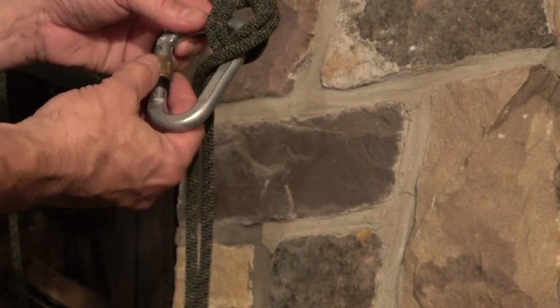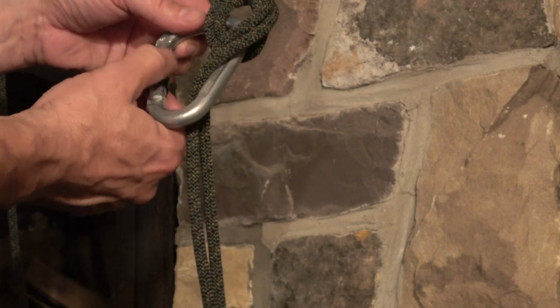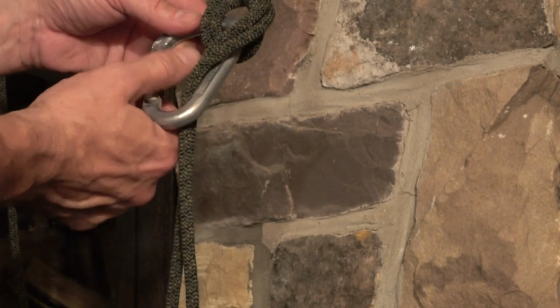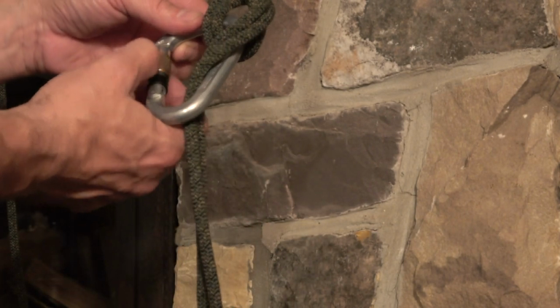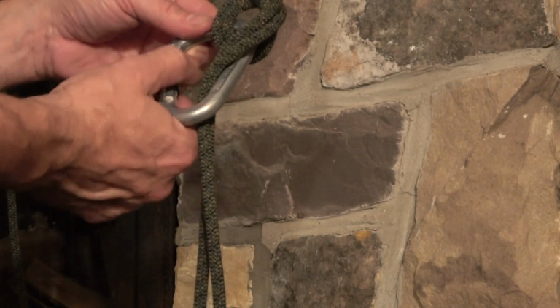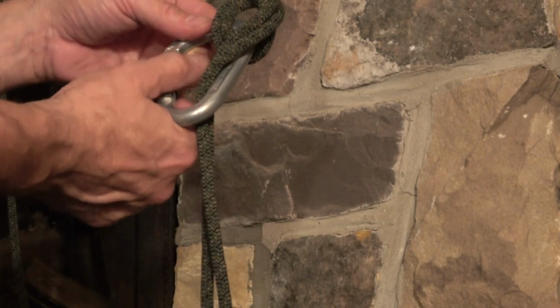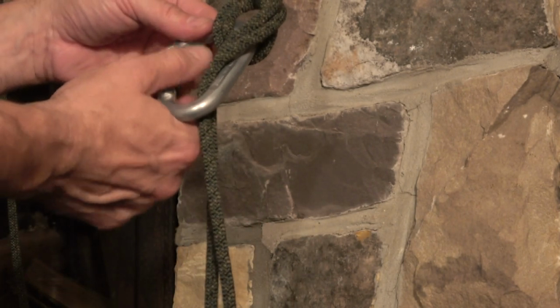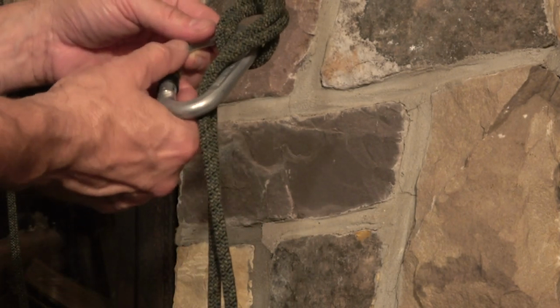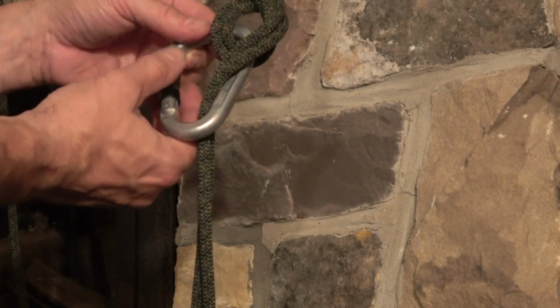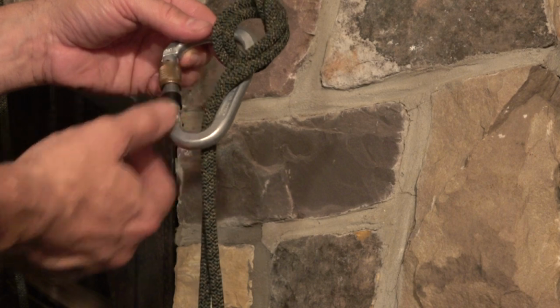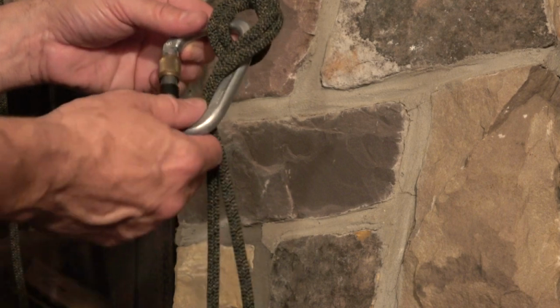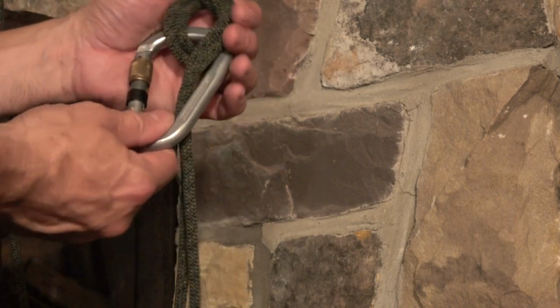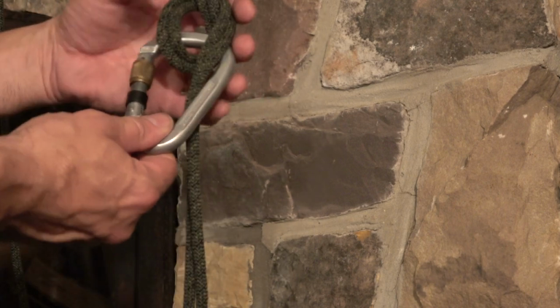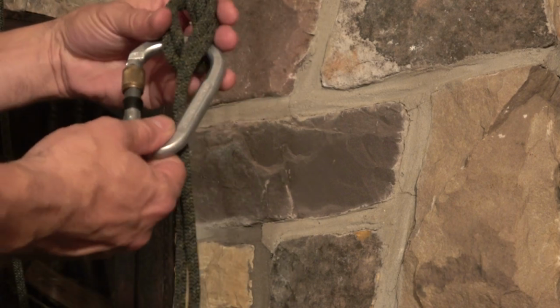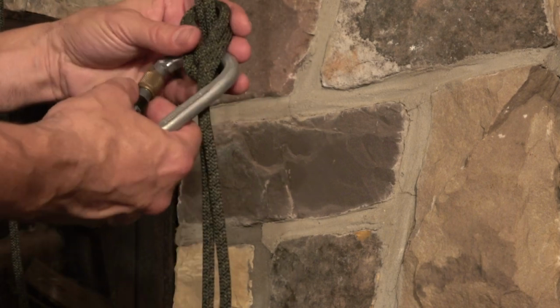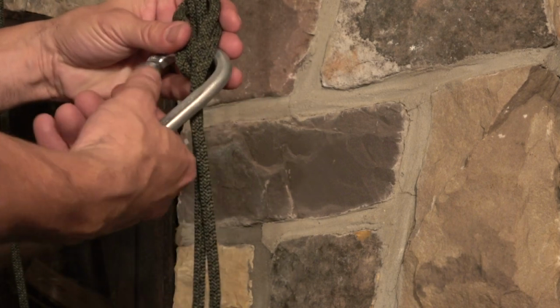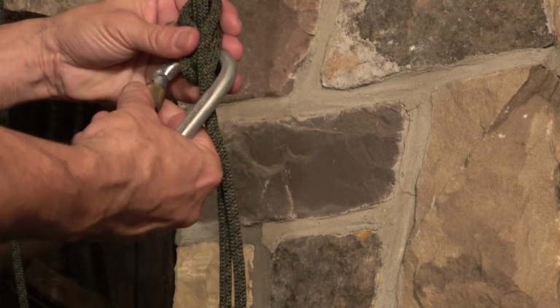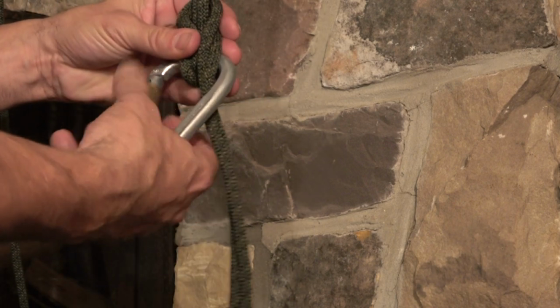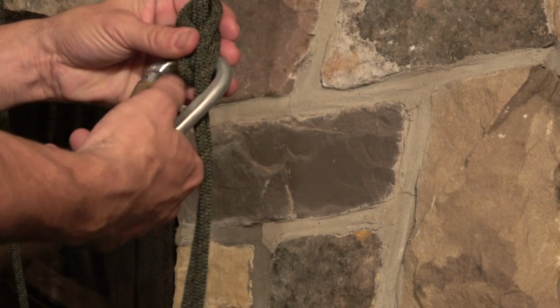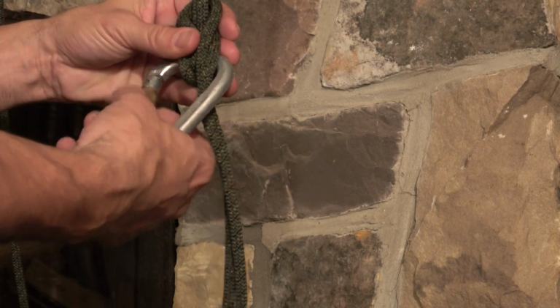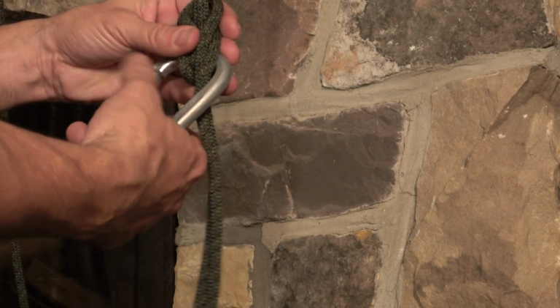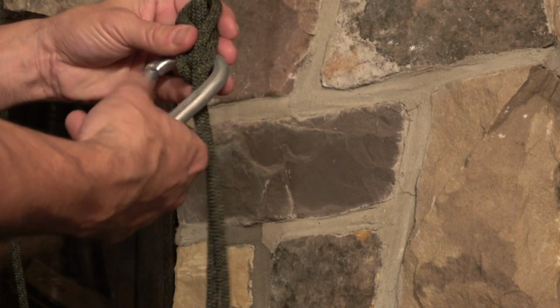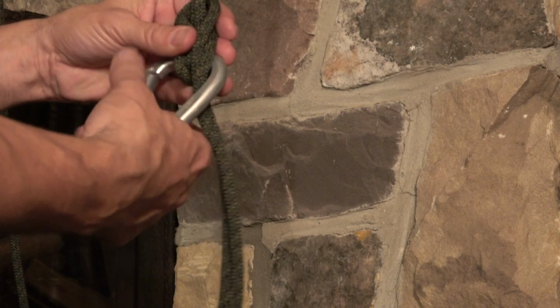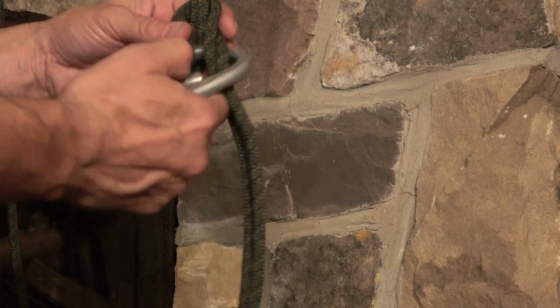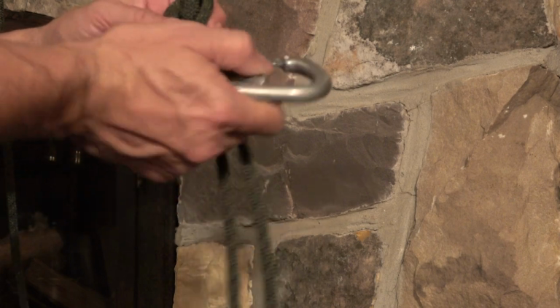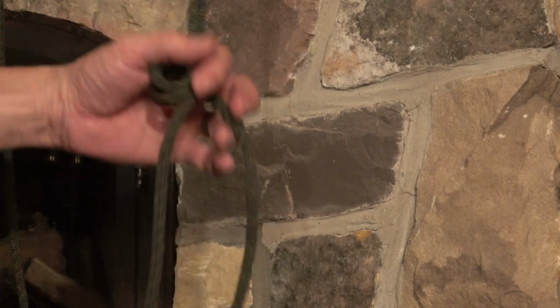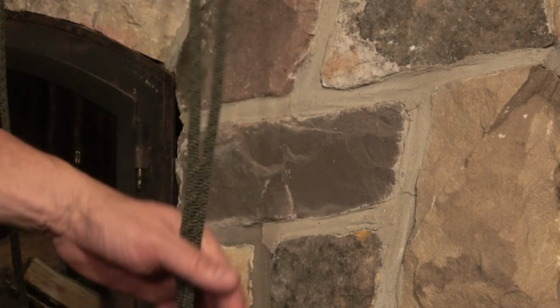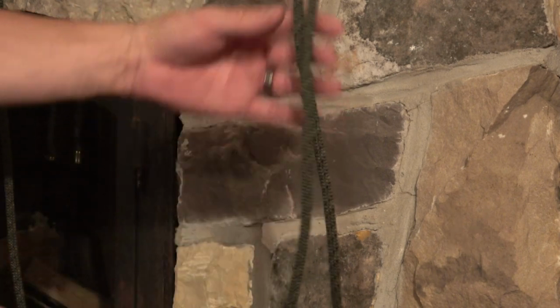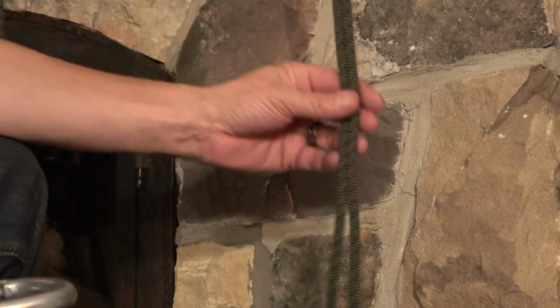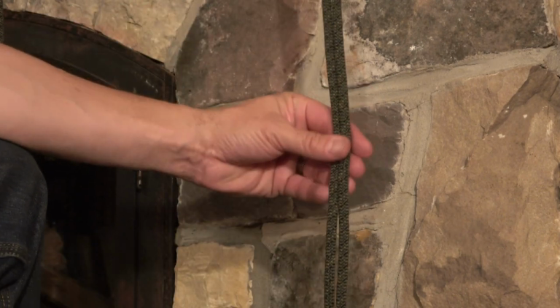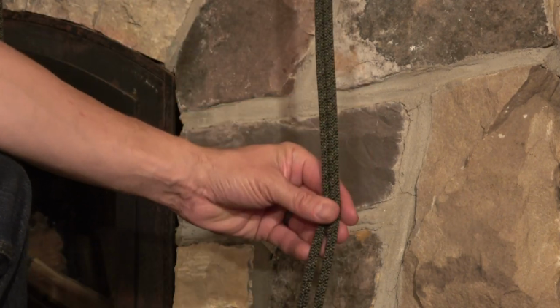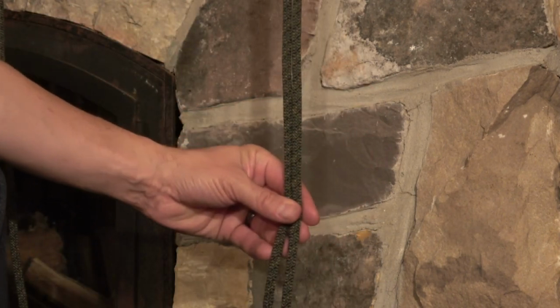I always use a screw gate carabiner and I always close them — make sure that they're screwed tight. Then the last part is how we descend on that.